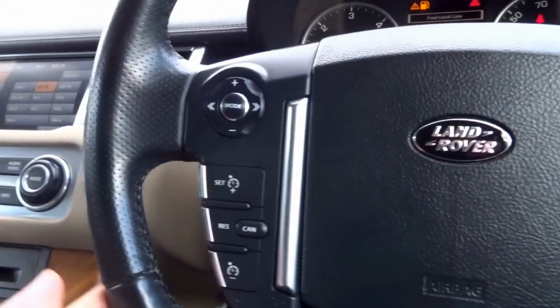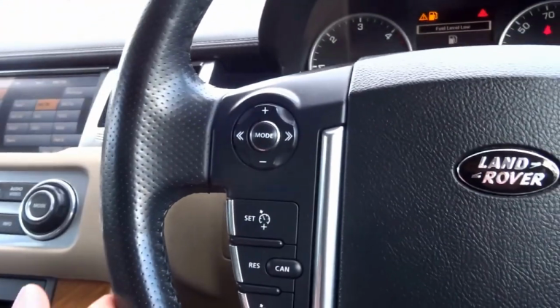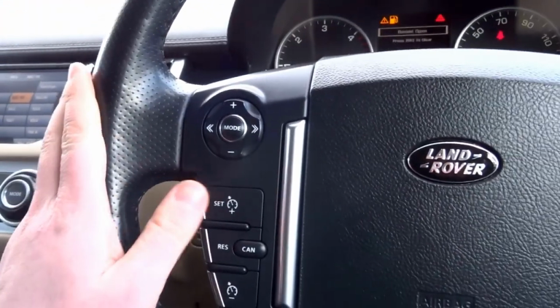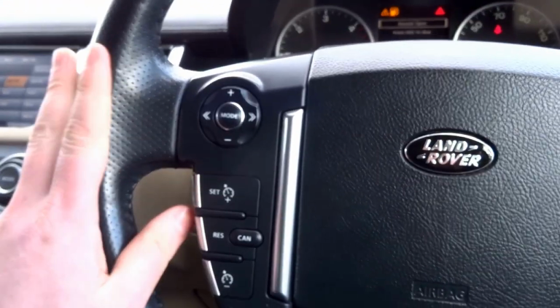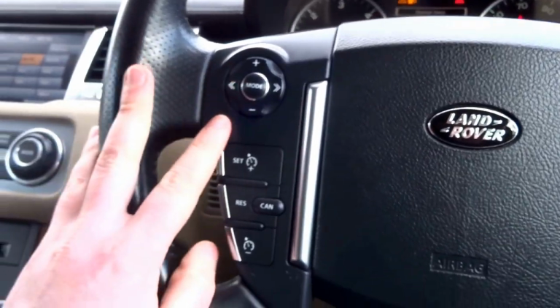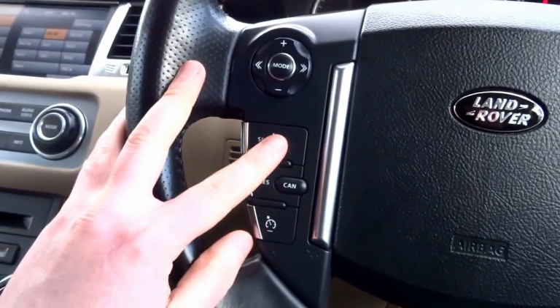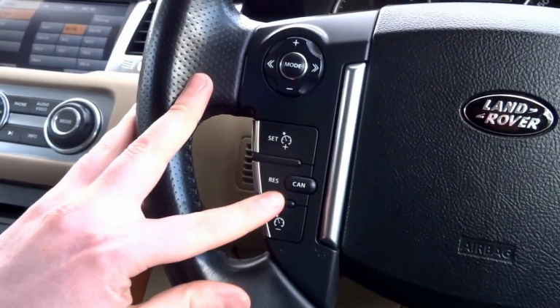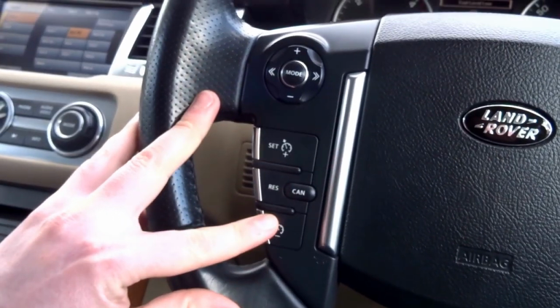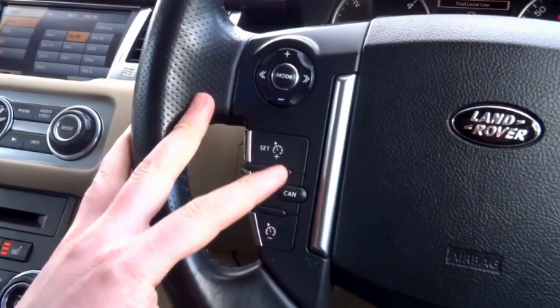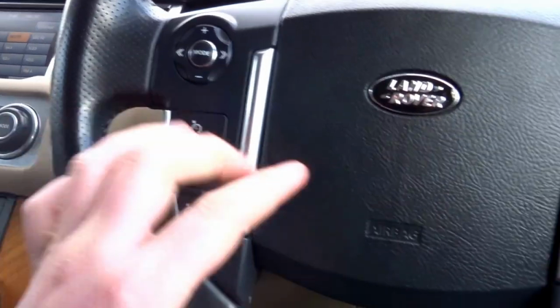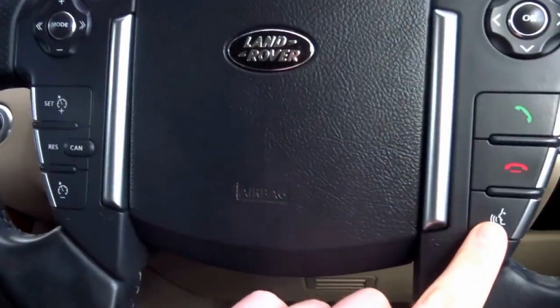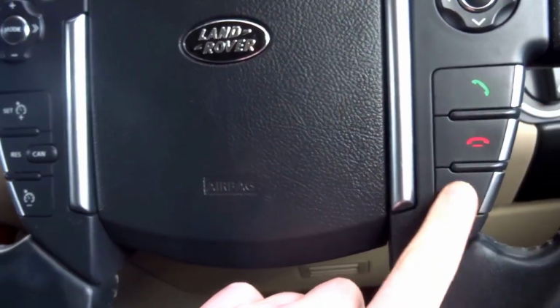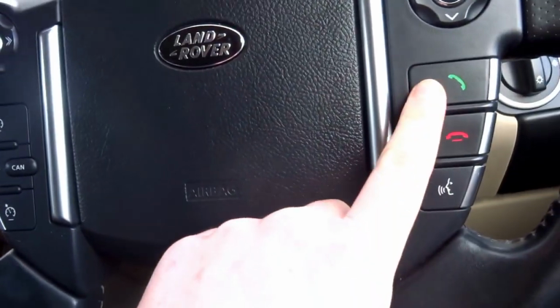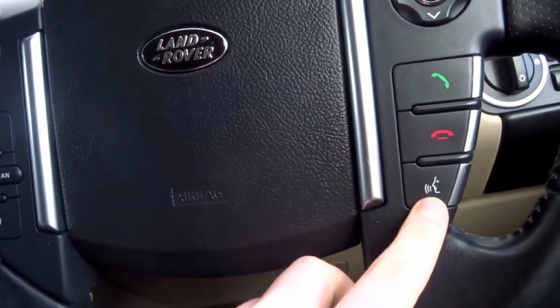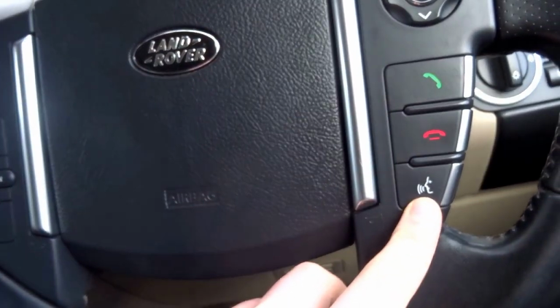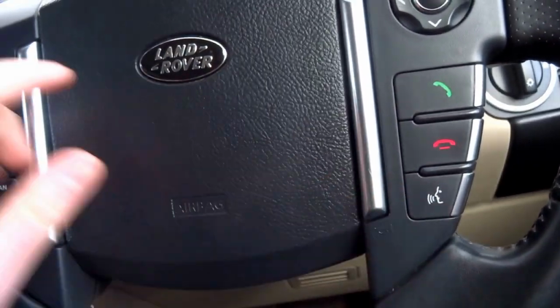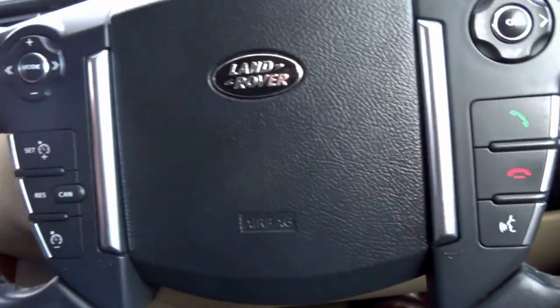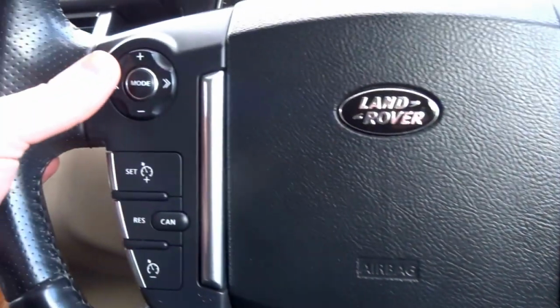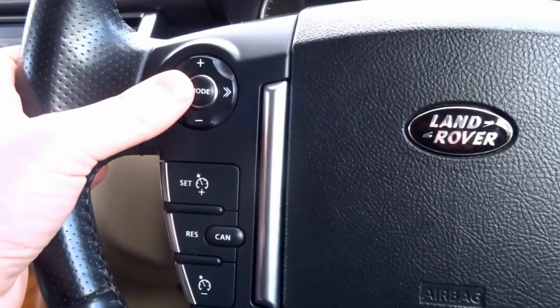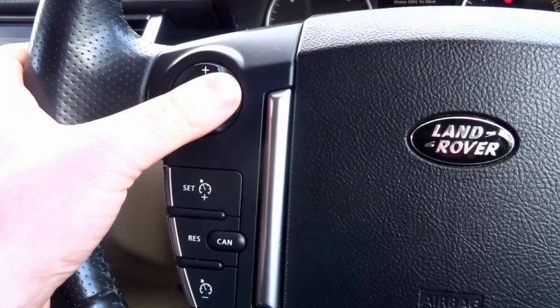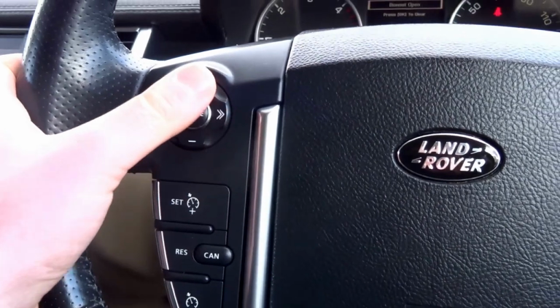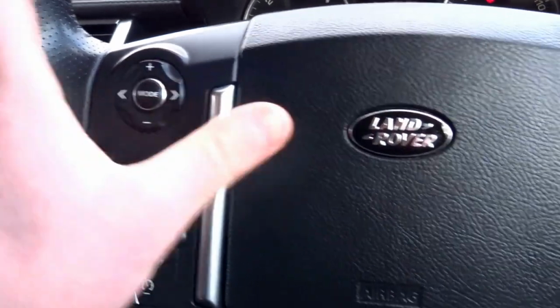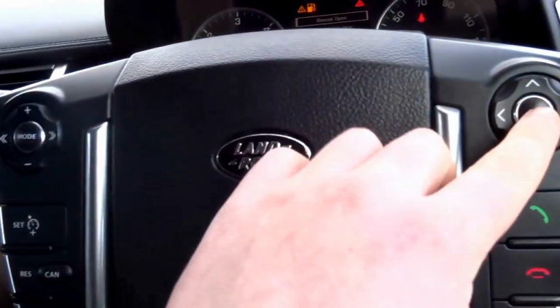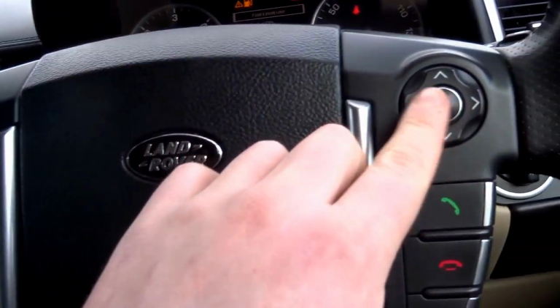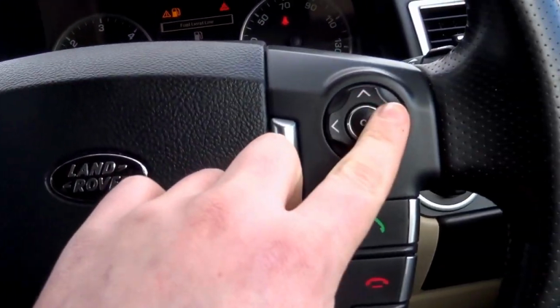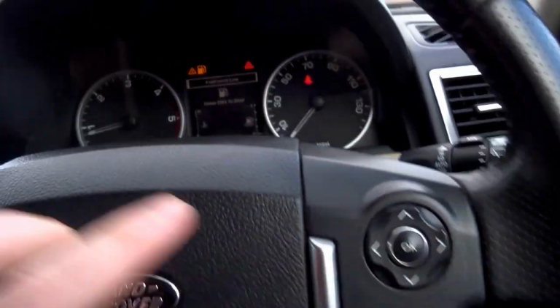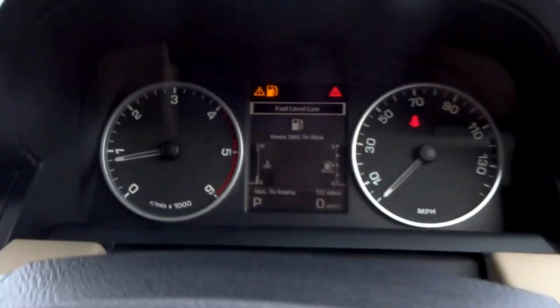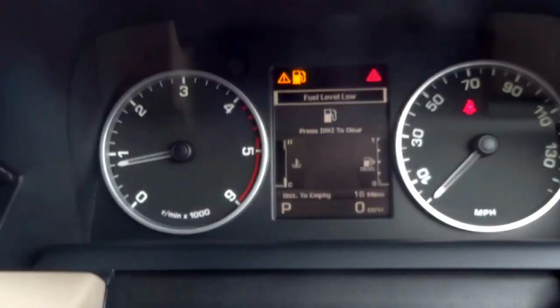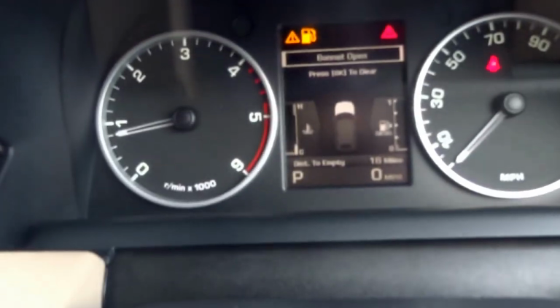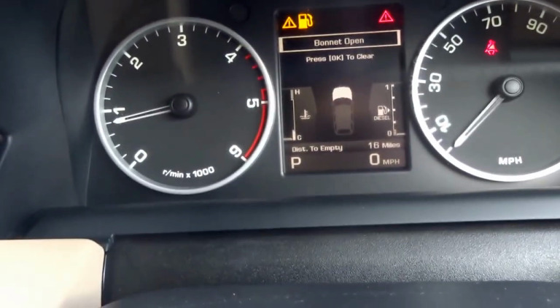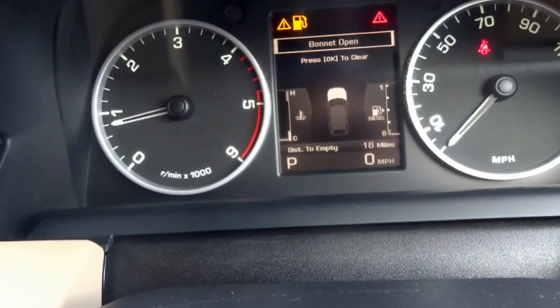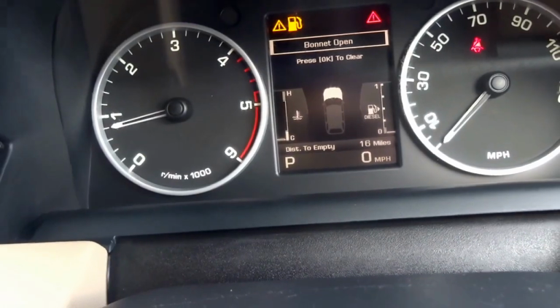Going onto the steering wheel, you've got cruise control operated with the buttons here, Bluetooth and voice command, settings for the radio and display, and also the TFT display in front where you can scroll through various menus.